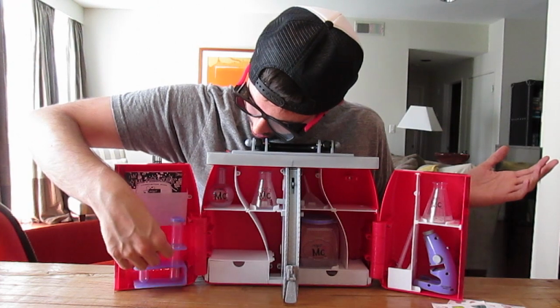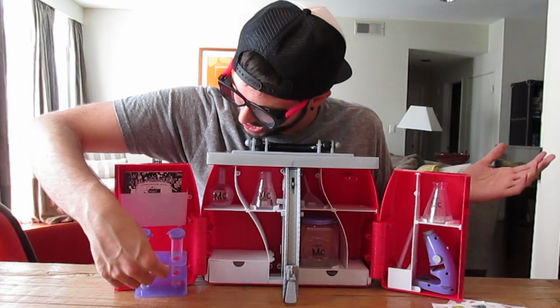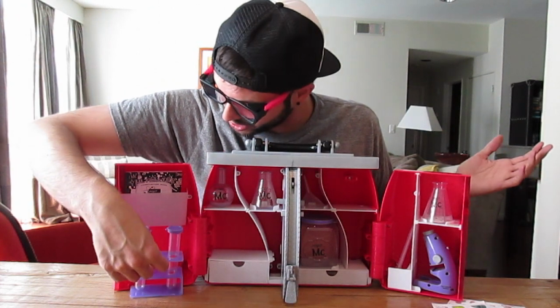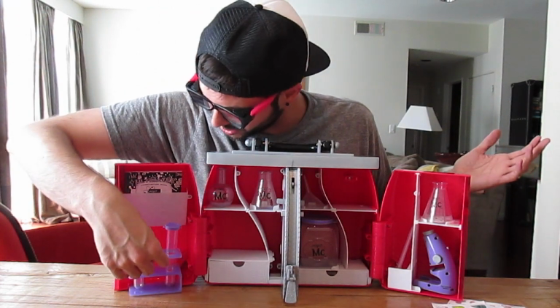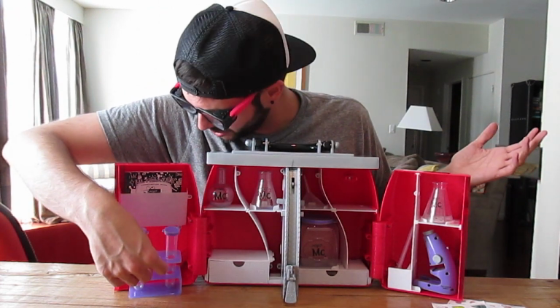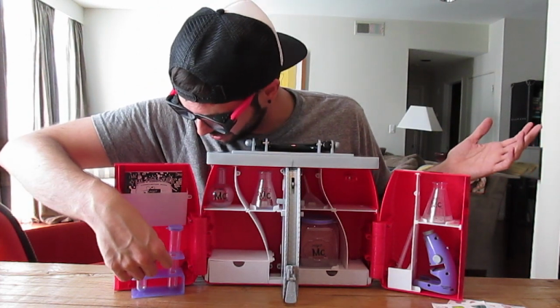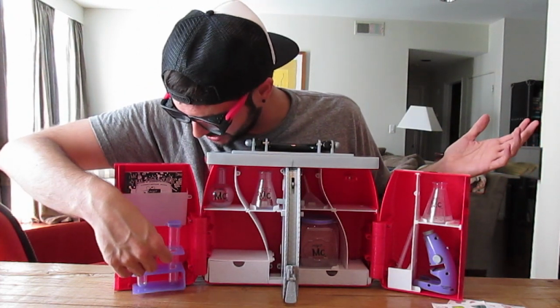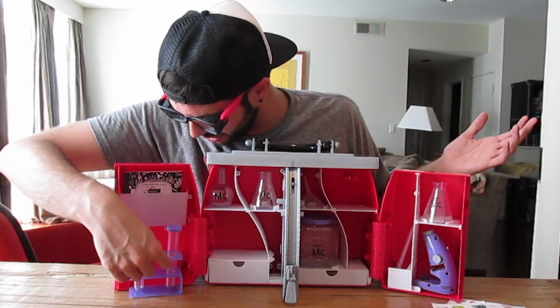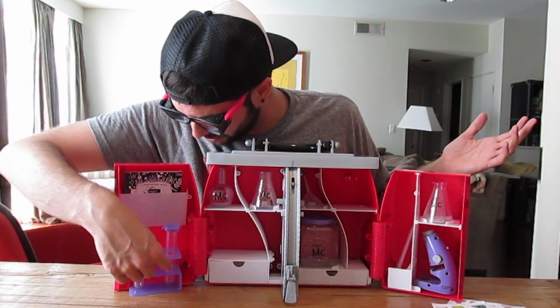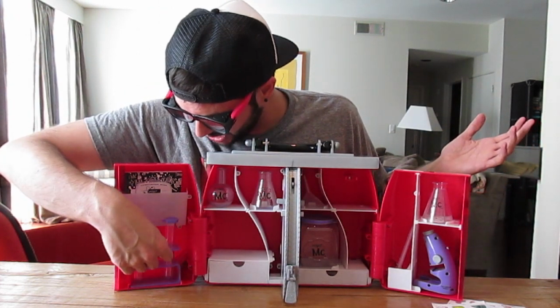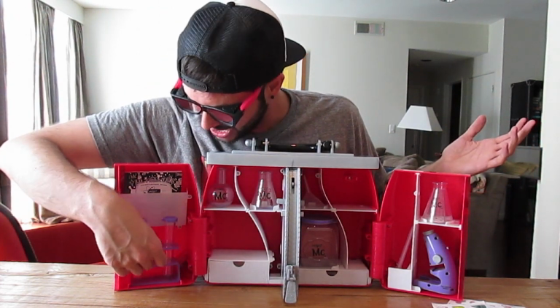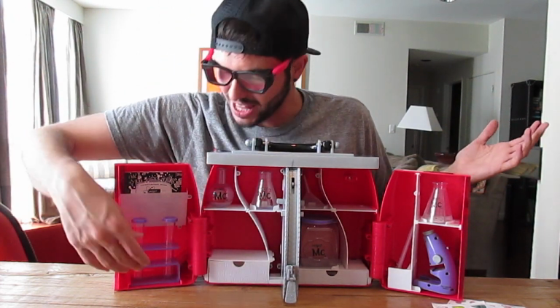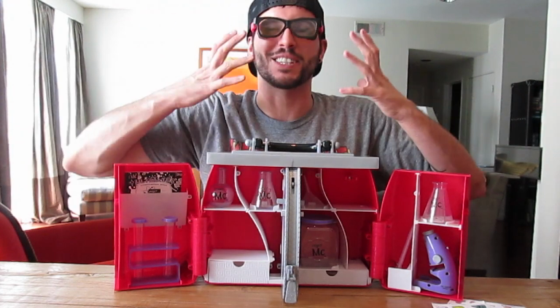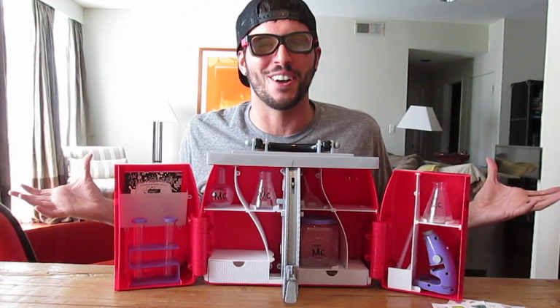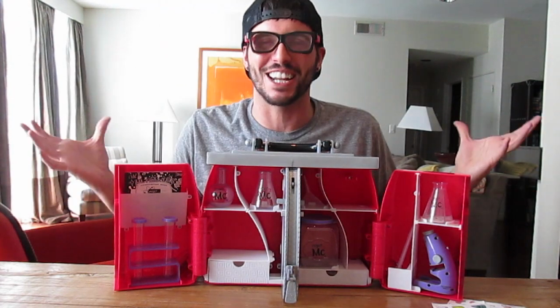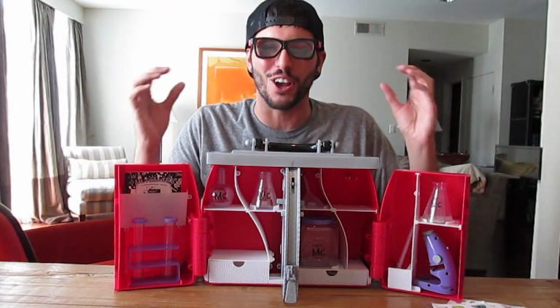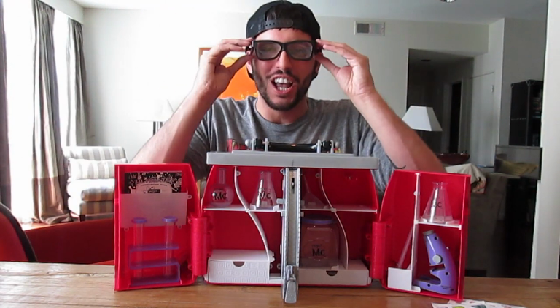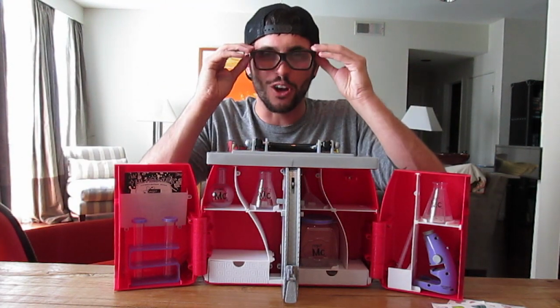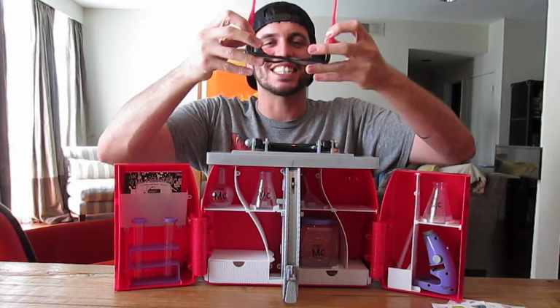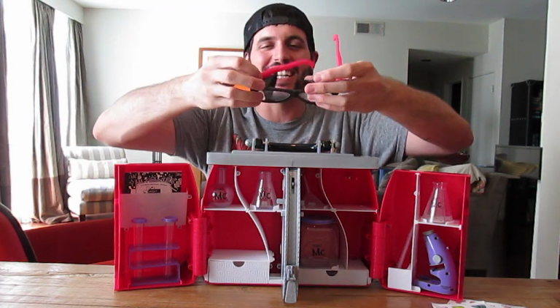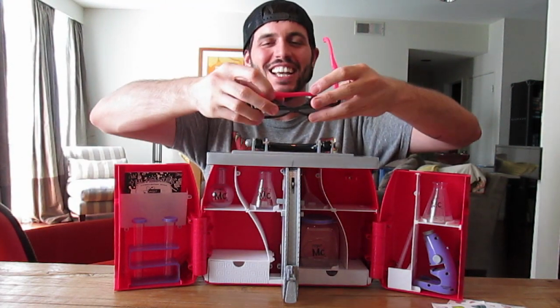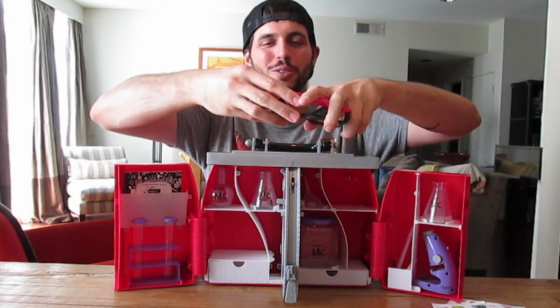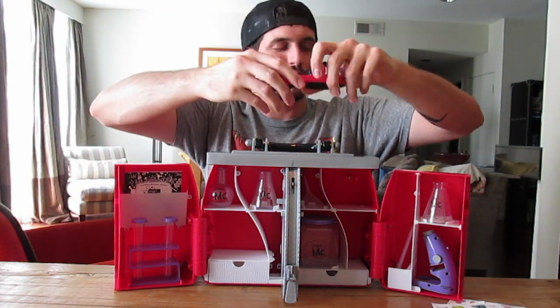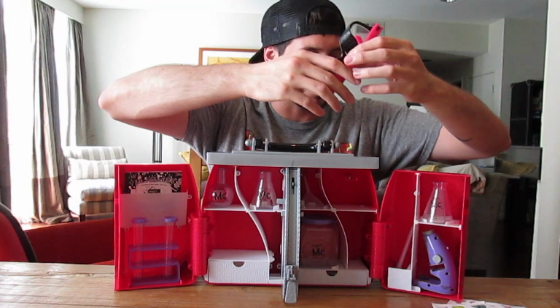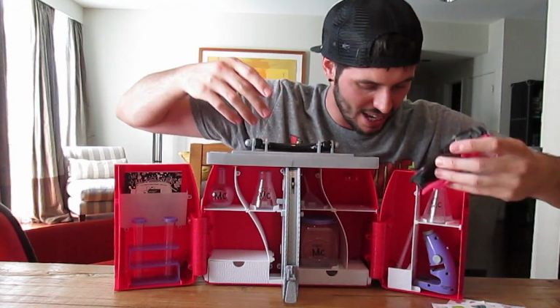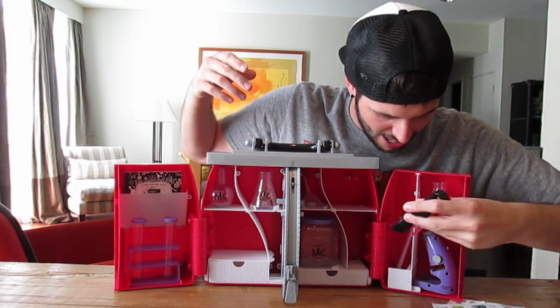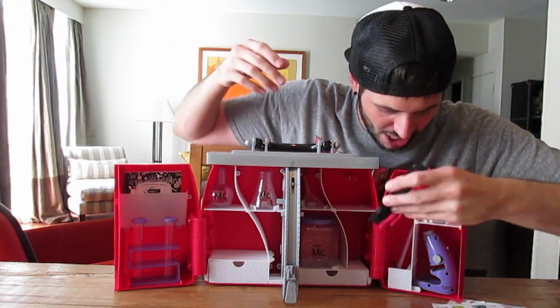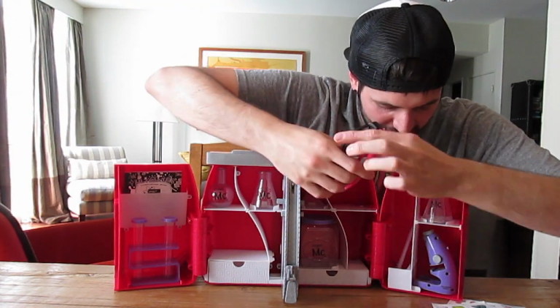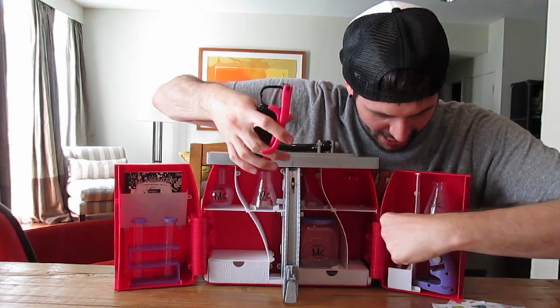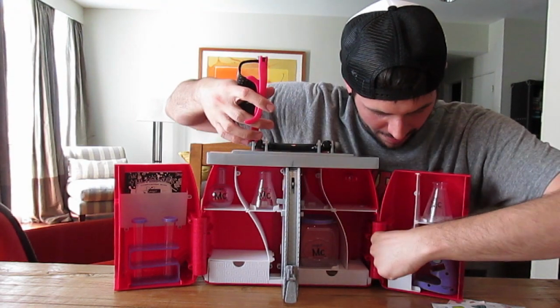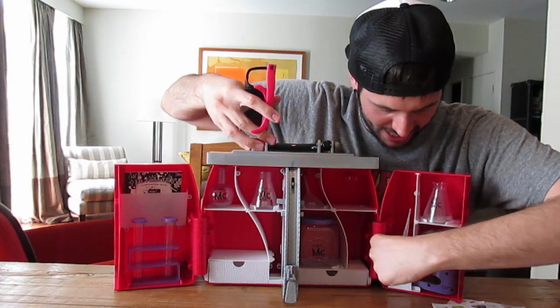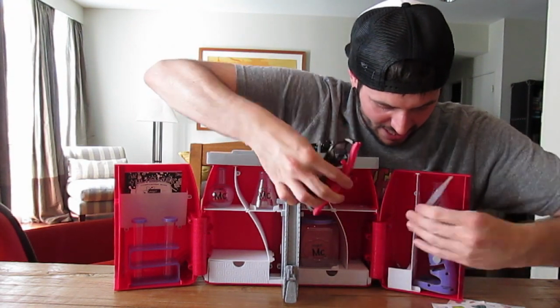I cannot wait to put together some of these things. As I was opening it I just had the biggest smile on my face and I was so excited to do this, because I would love to have been a kid and had something like this.